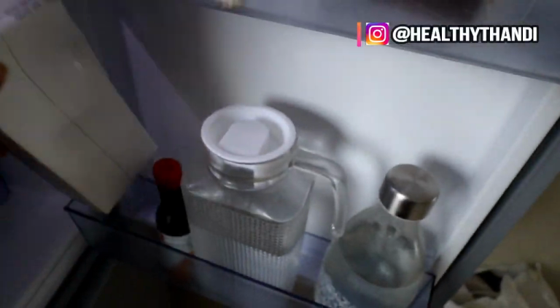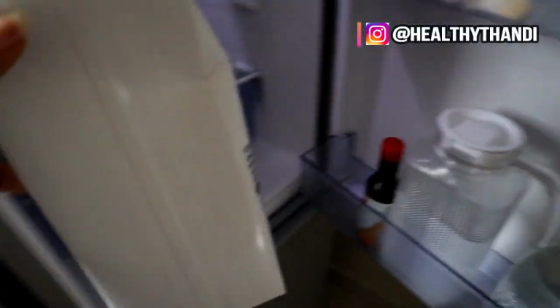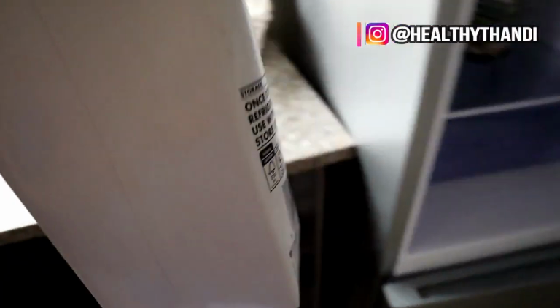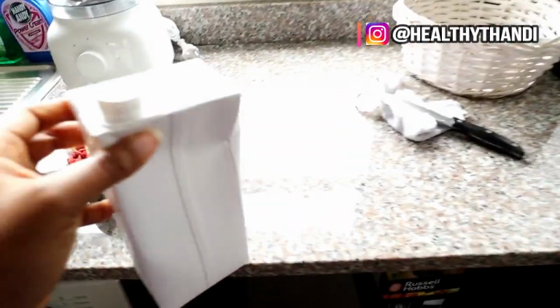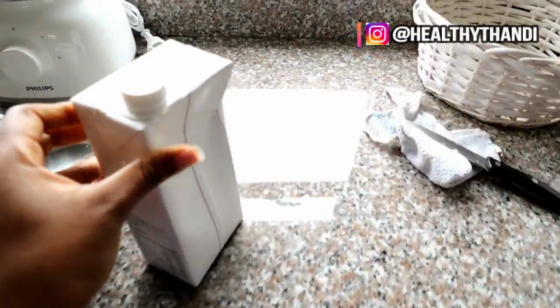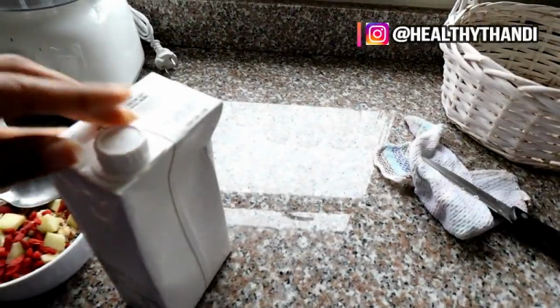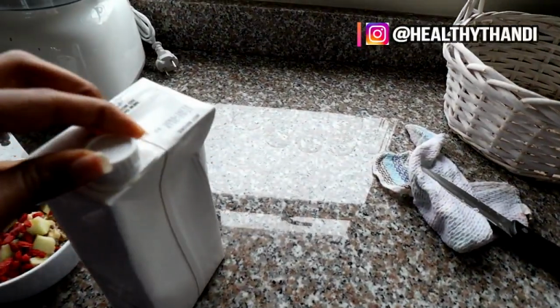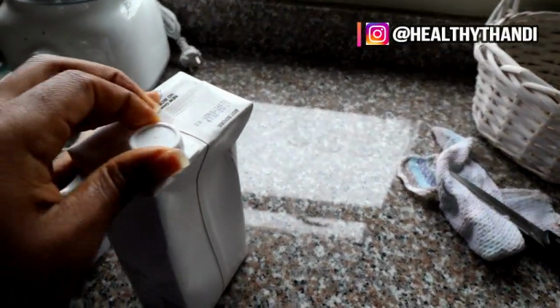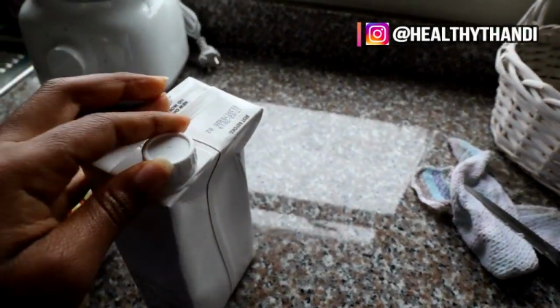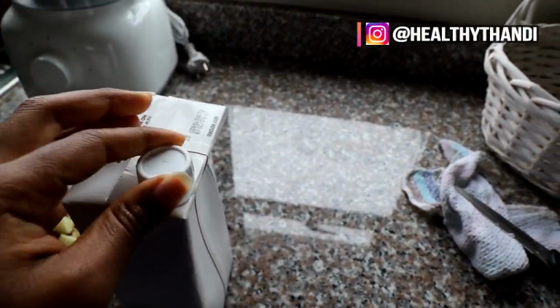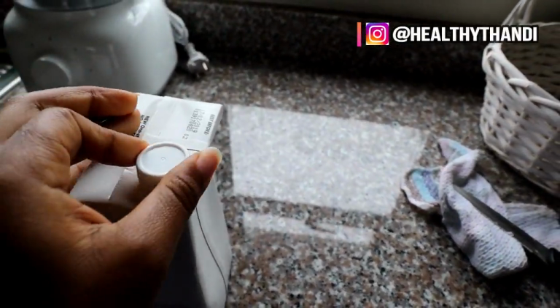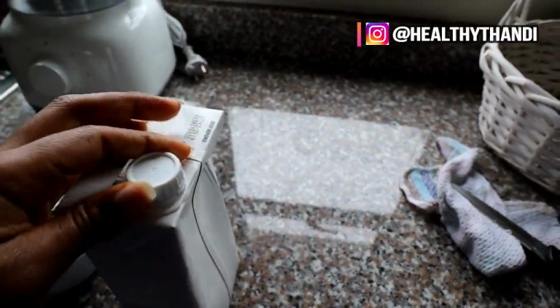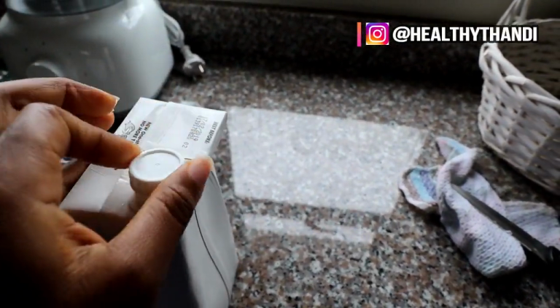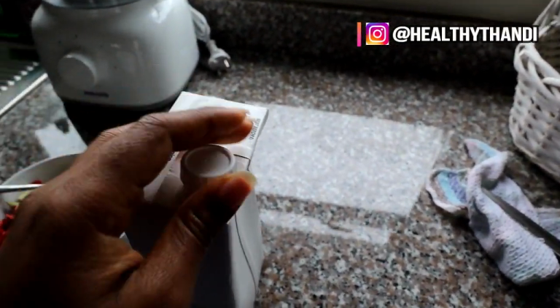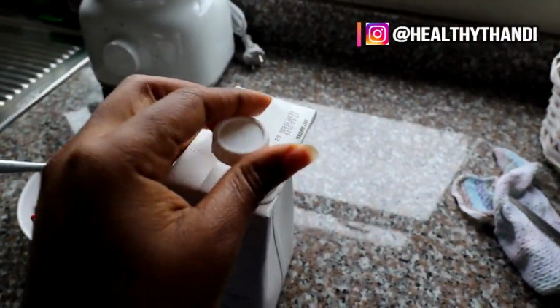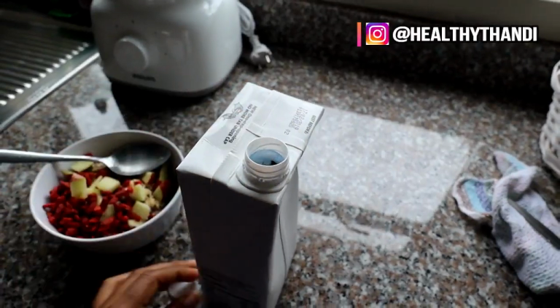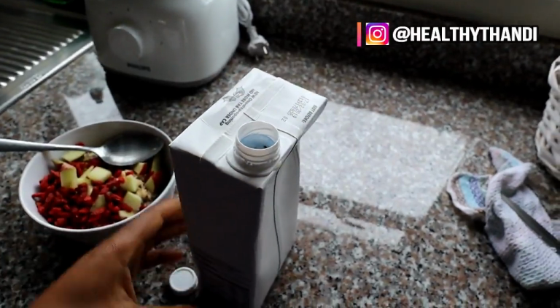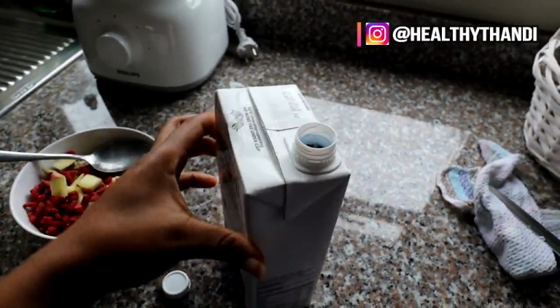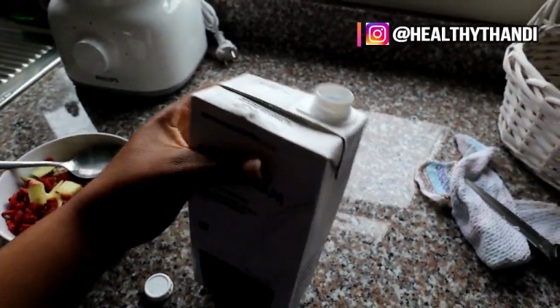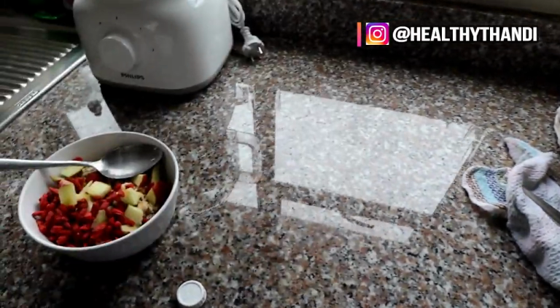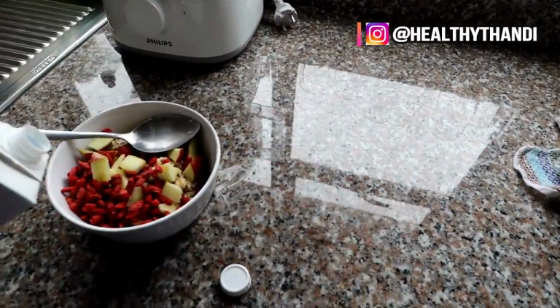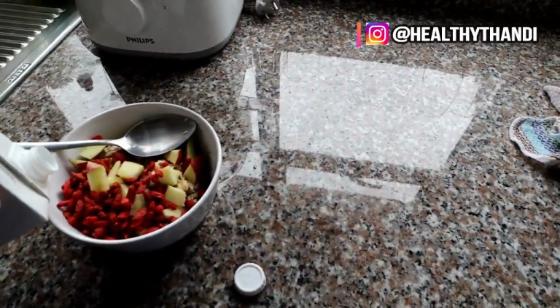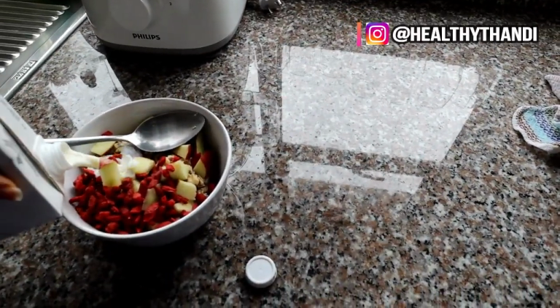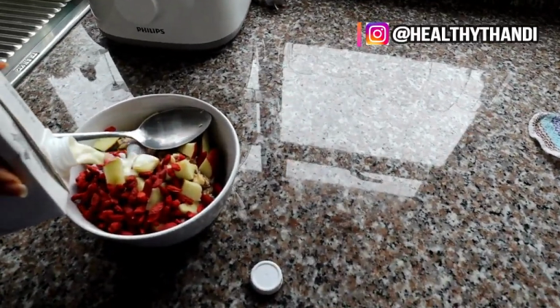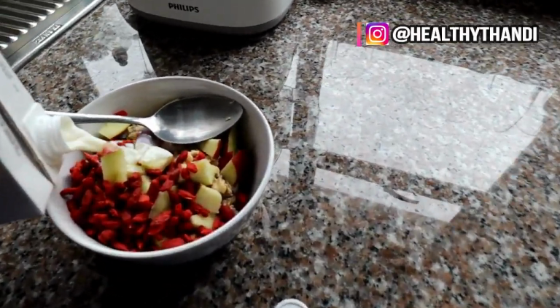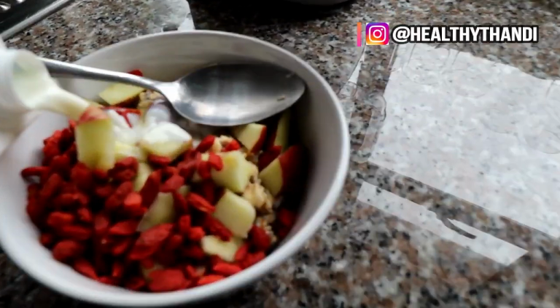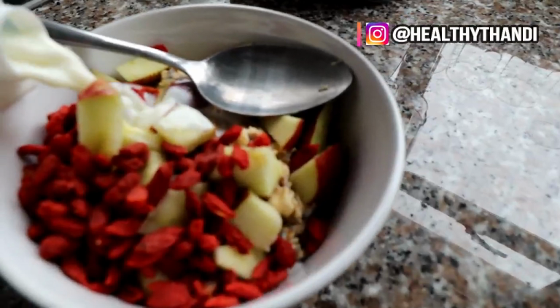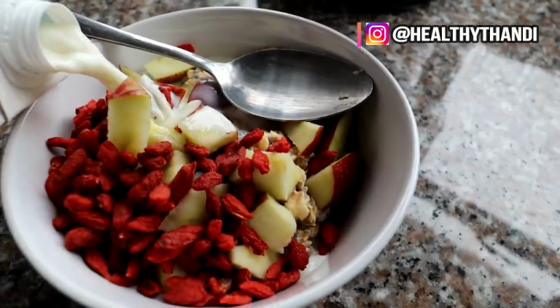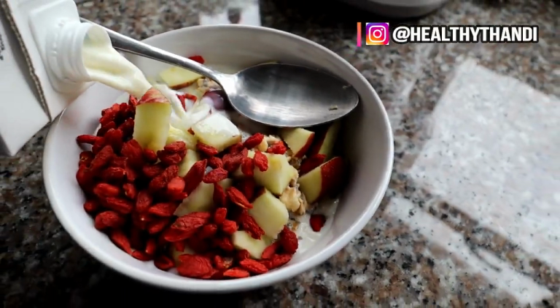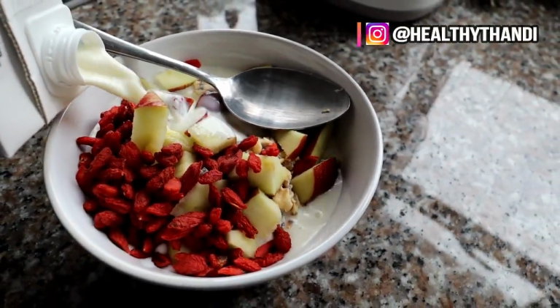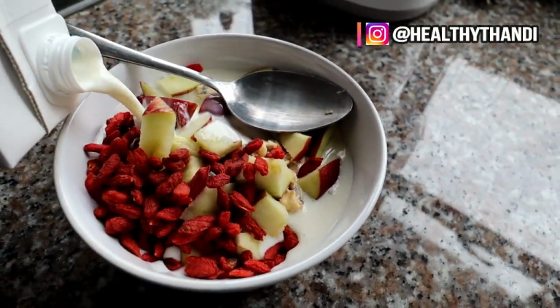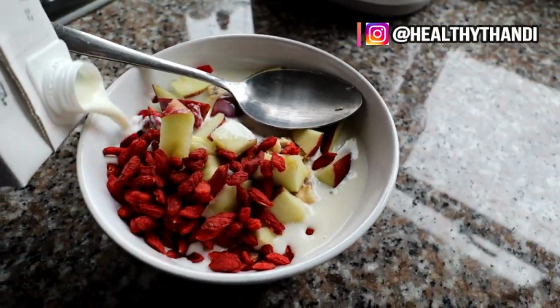I'm just going to add a bit of milk in my oats and that's basically how I normally have my oats. I'm using fulcrum milk but you can use any other milk you prefer.